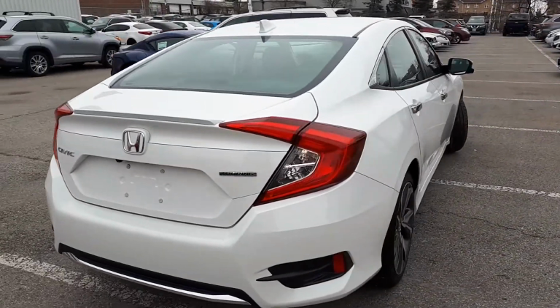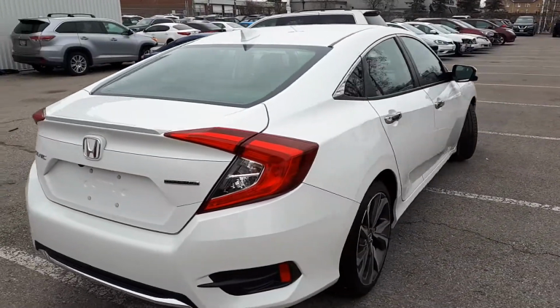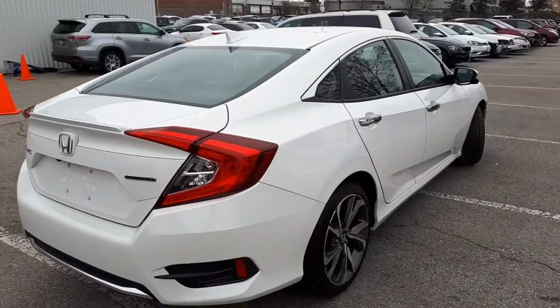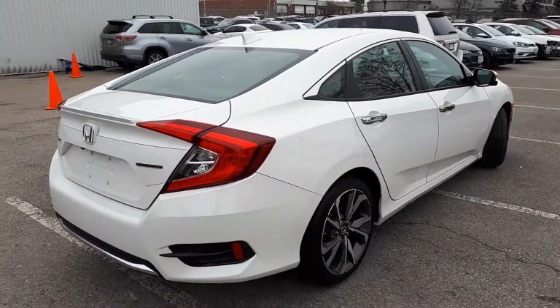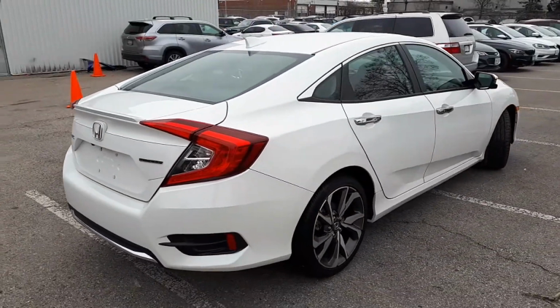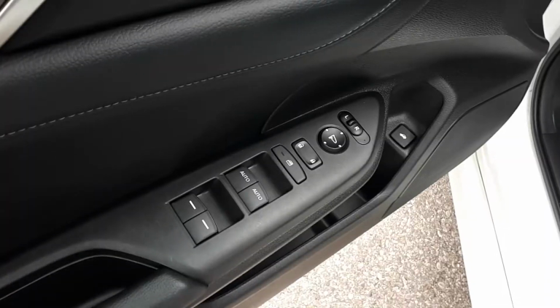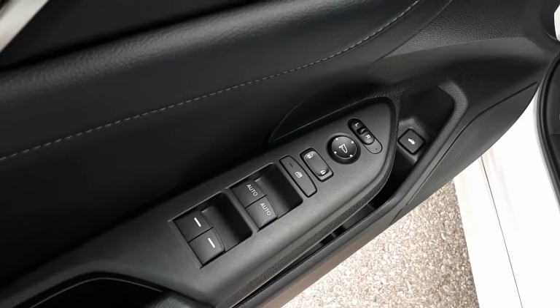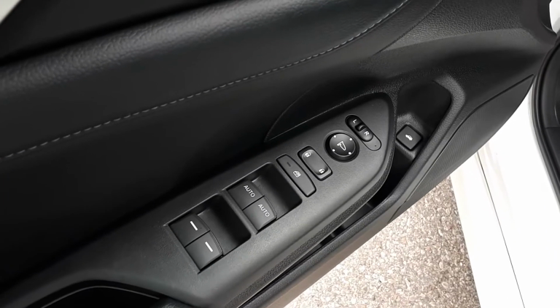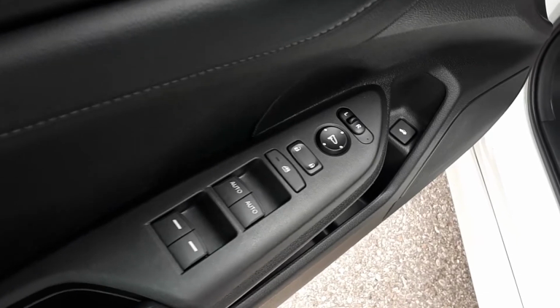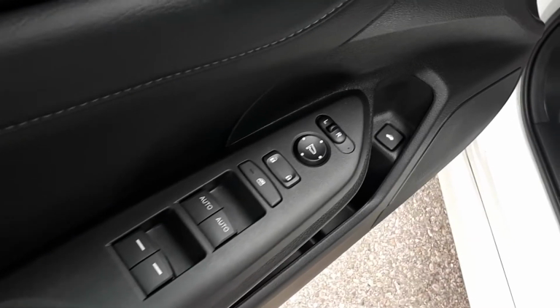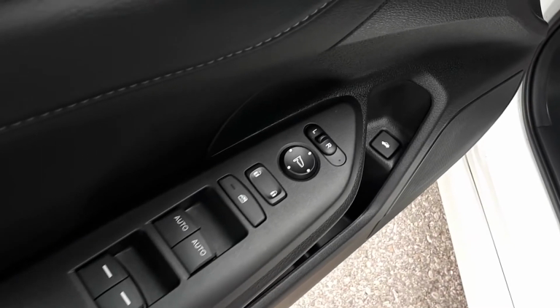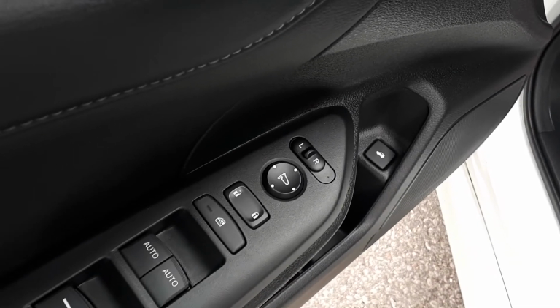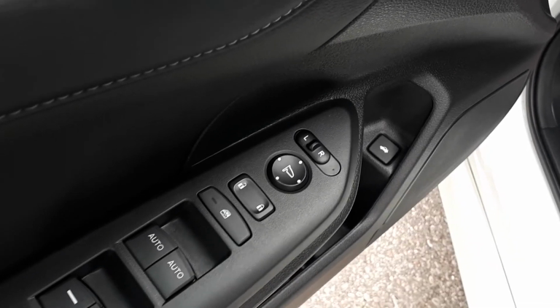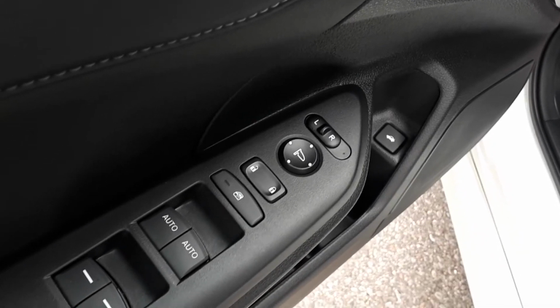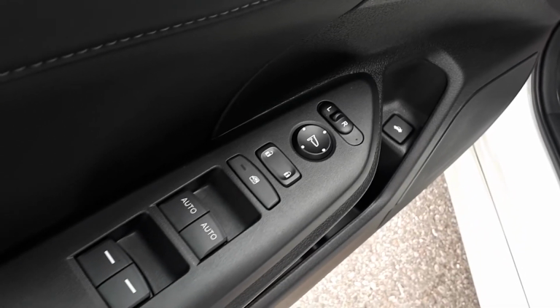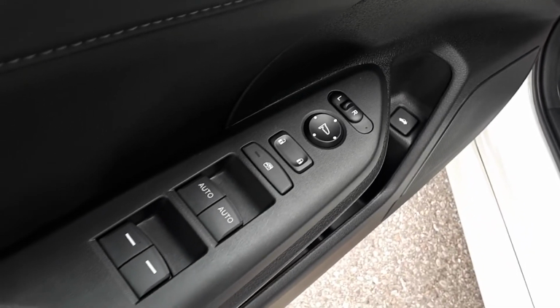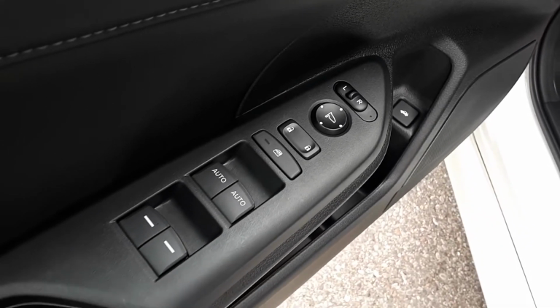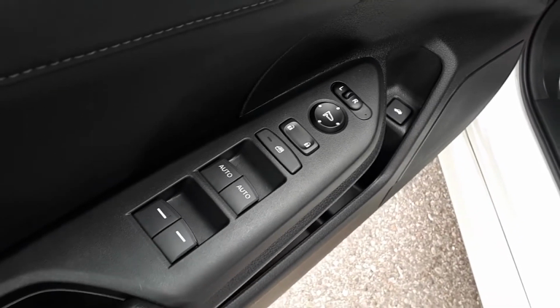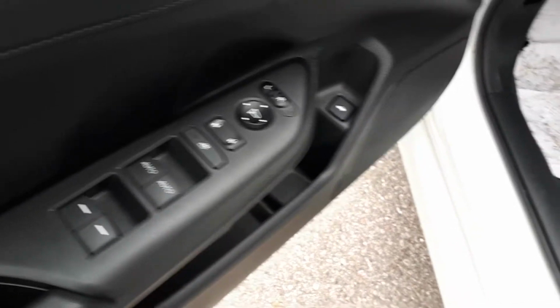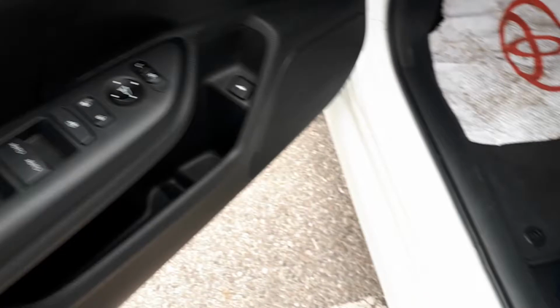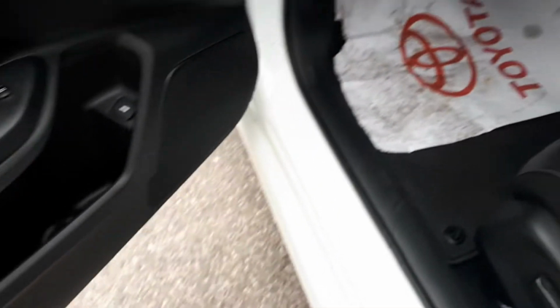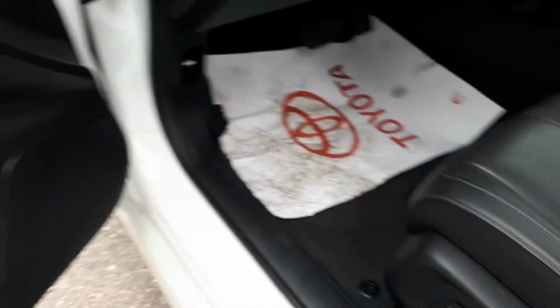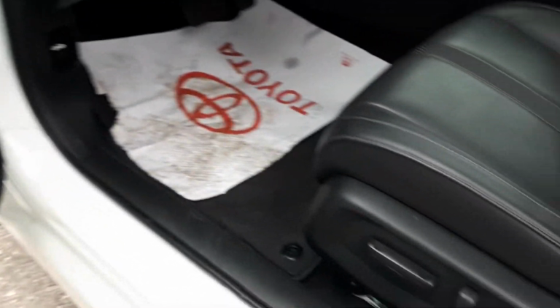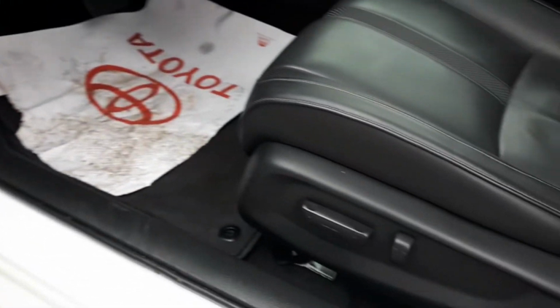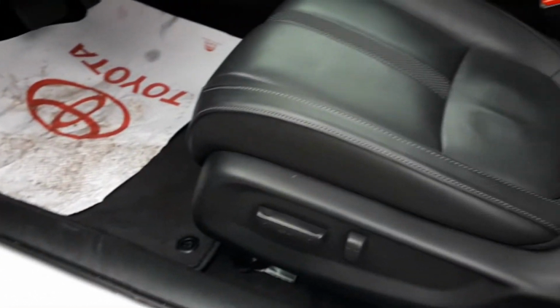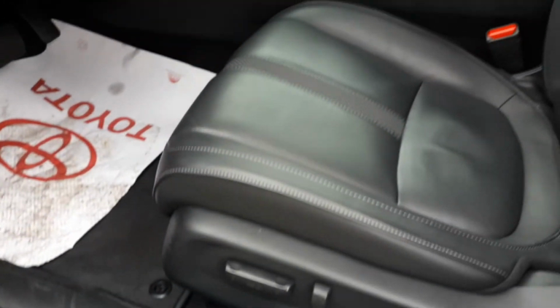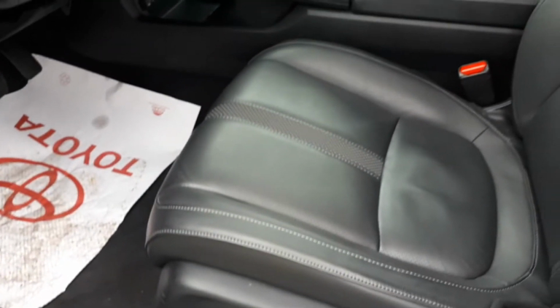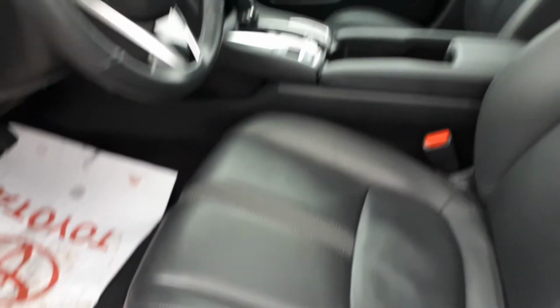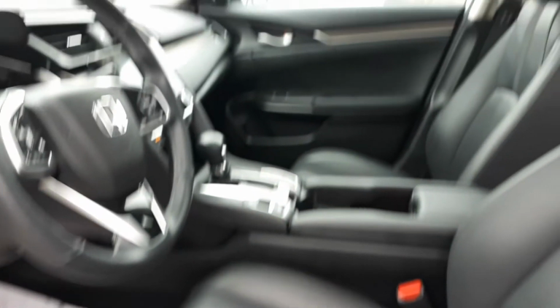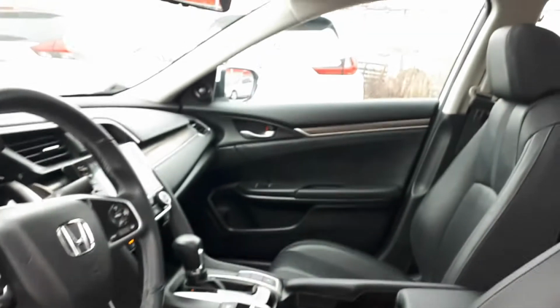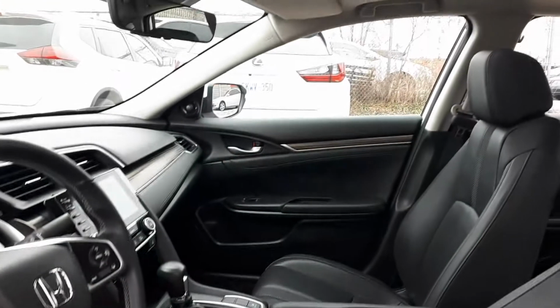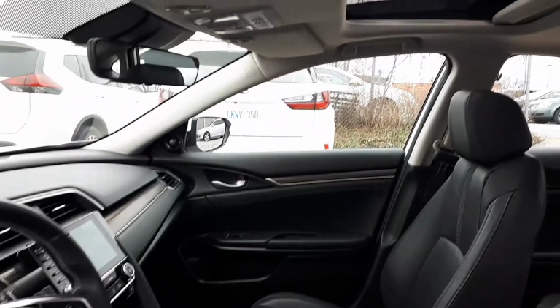Now let's take a look at some of the features inside. Starting with the driver side door, this vehicle has power mirrors, locks and windows with automatic front windows. There's also power seating with a full leather interior, plus a sunroof up top.